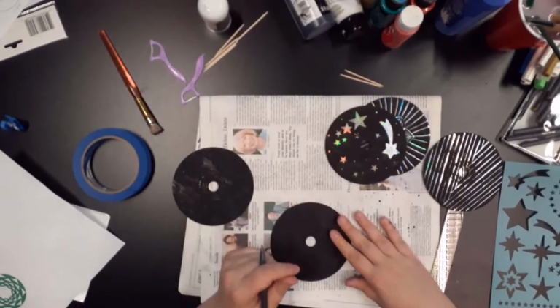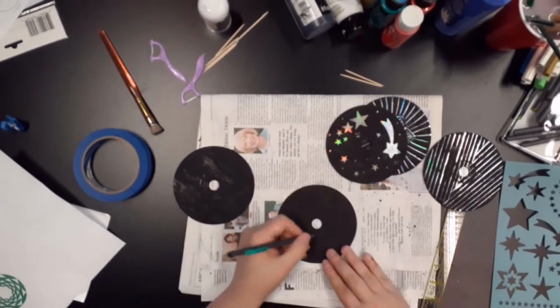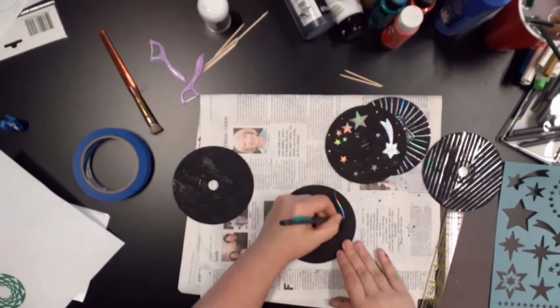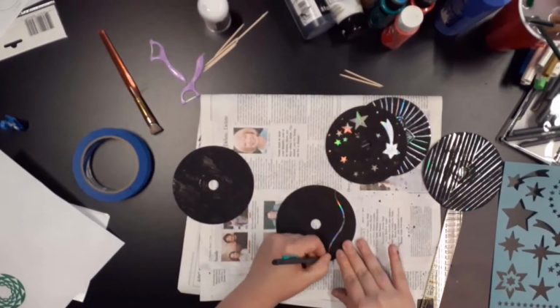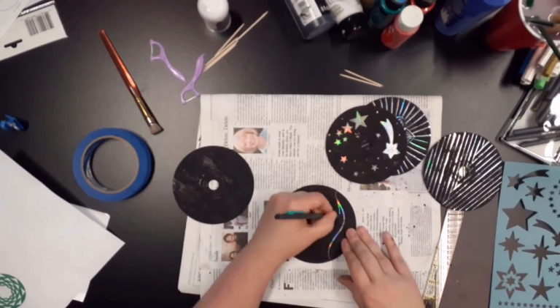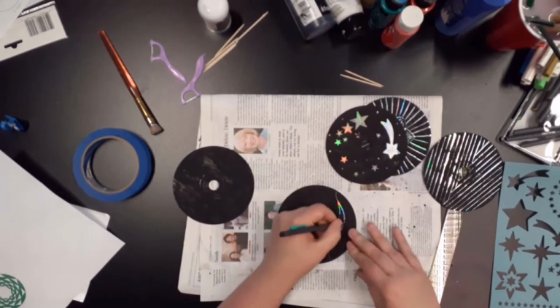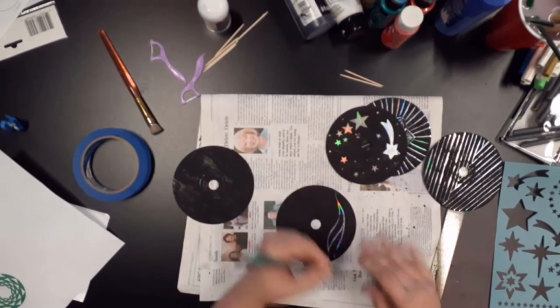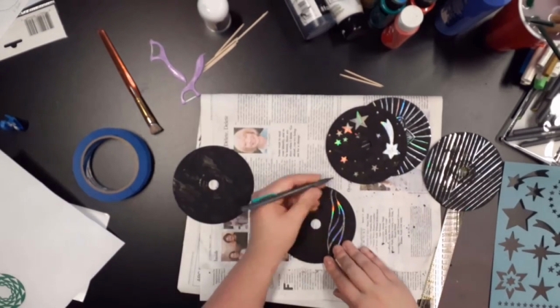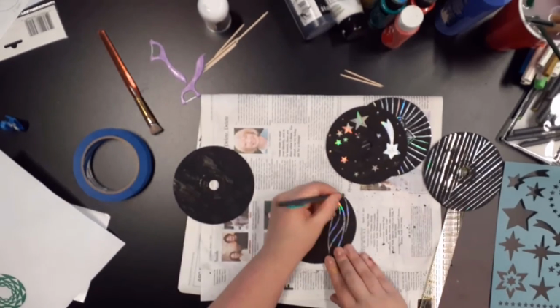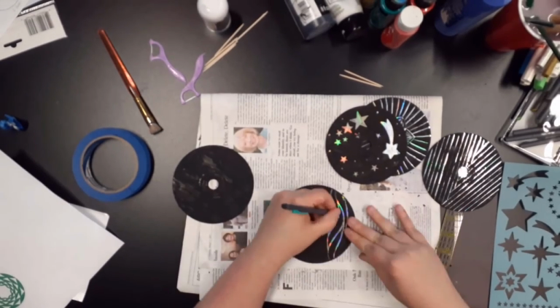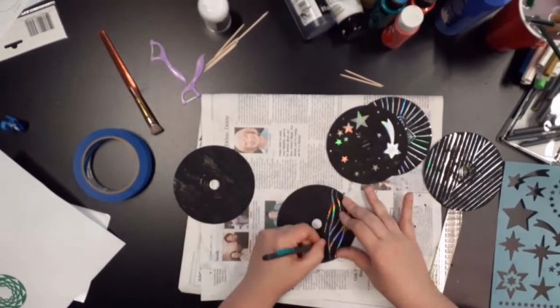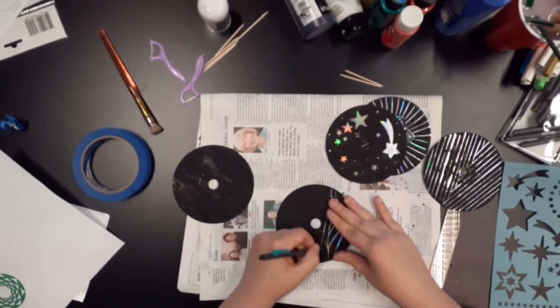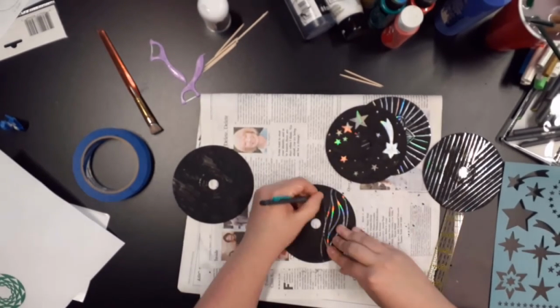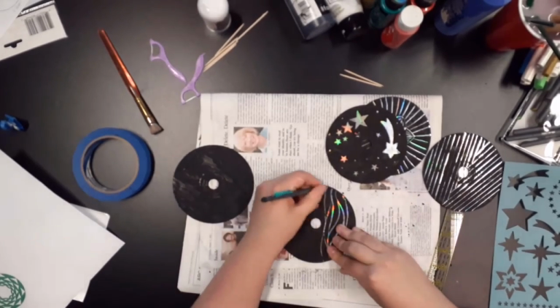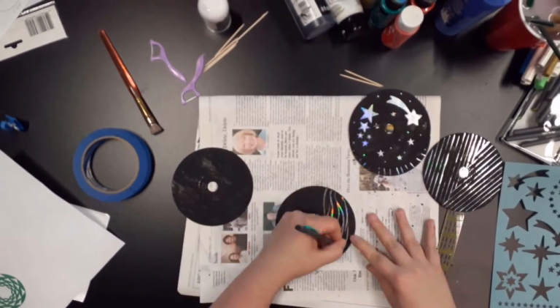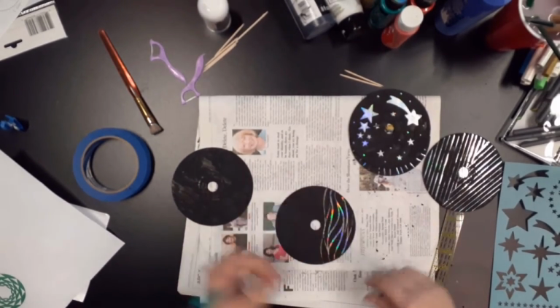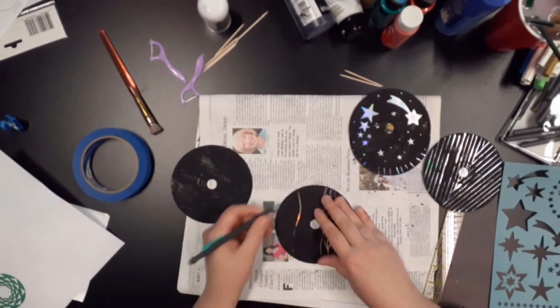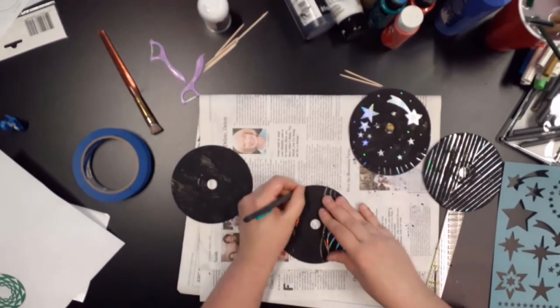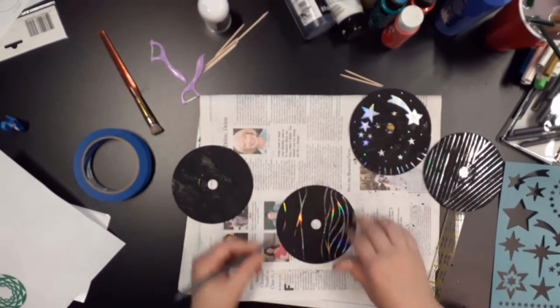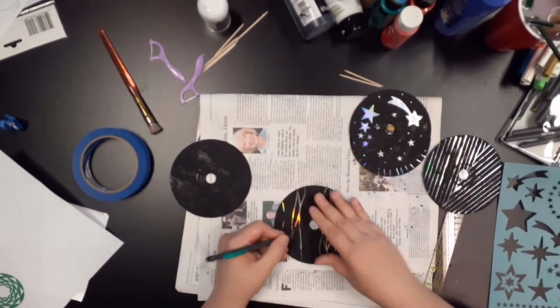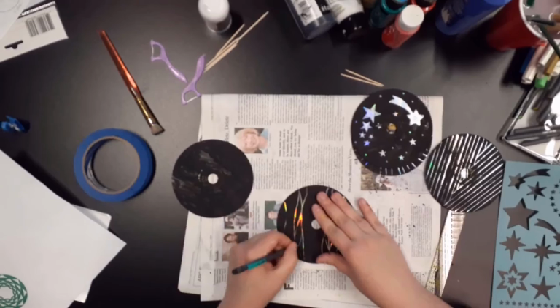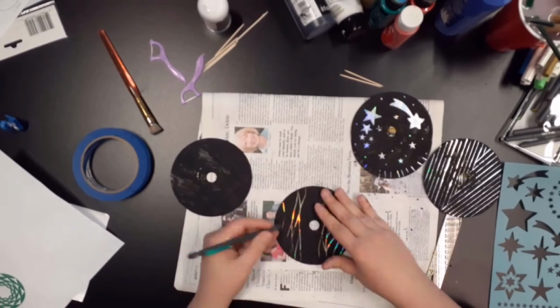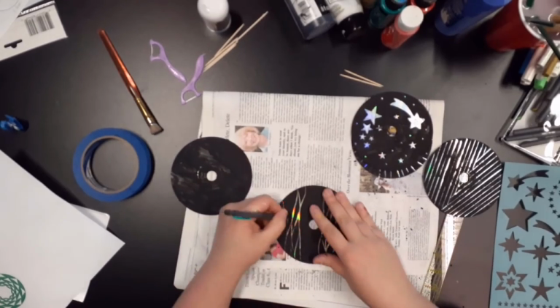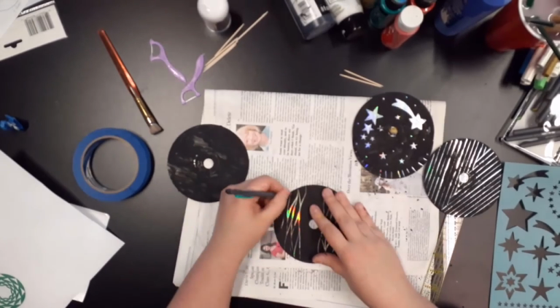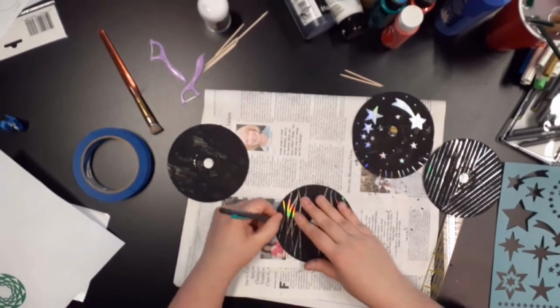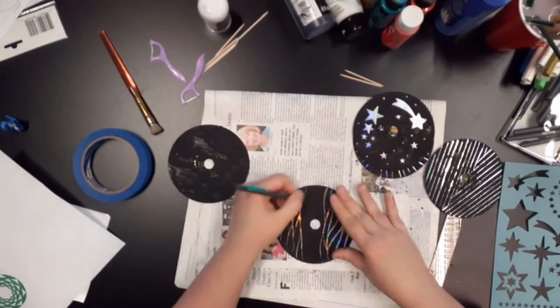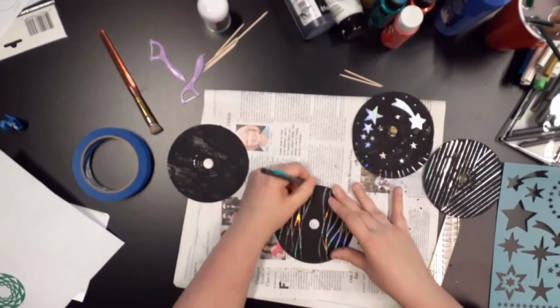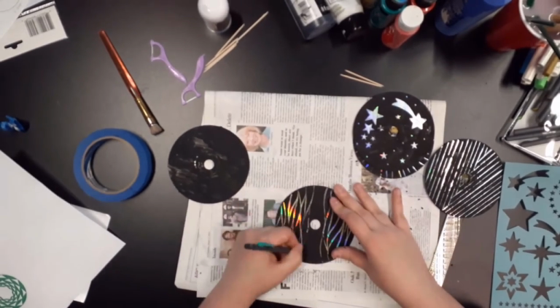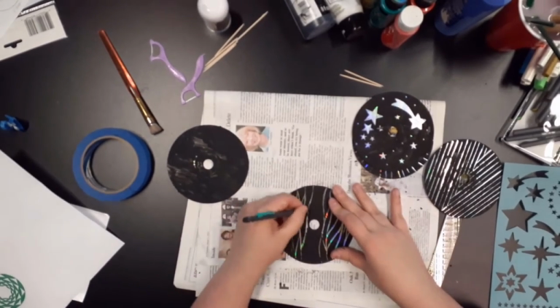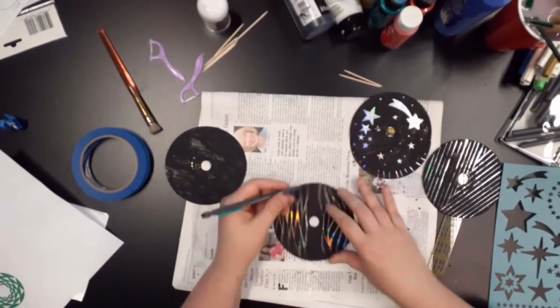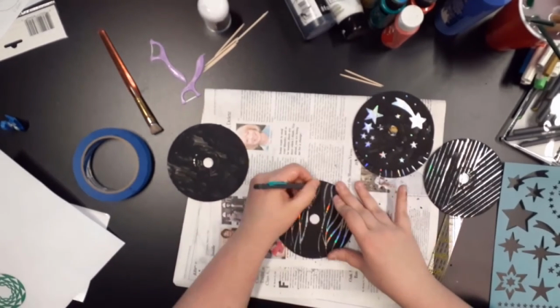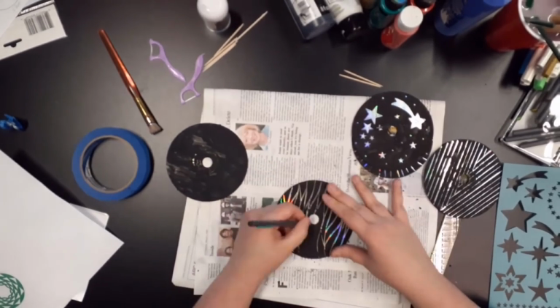For this CD with the zebra pattern, I experimented with different tools to see what lines they would give. Here I used the dental floss picker and scratched wide lines, creating these V-shaped swirls in the process.